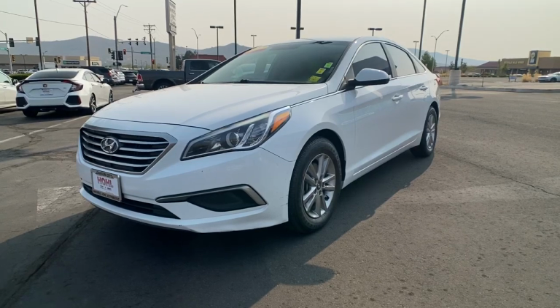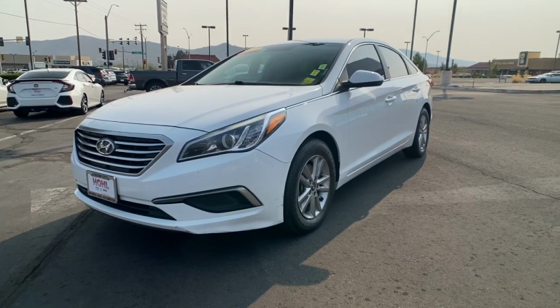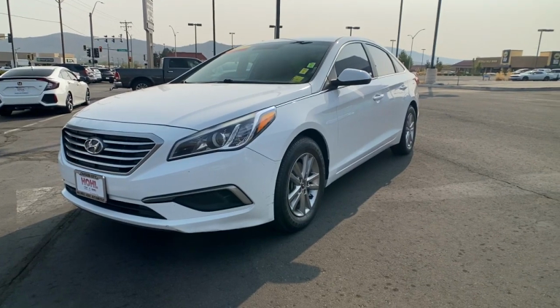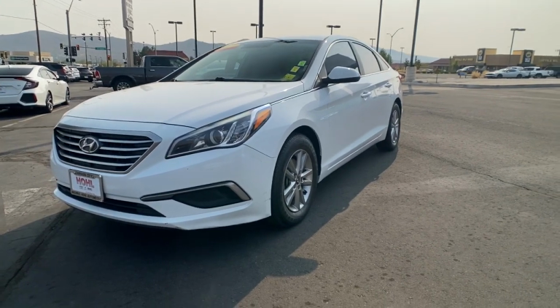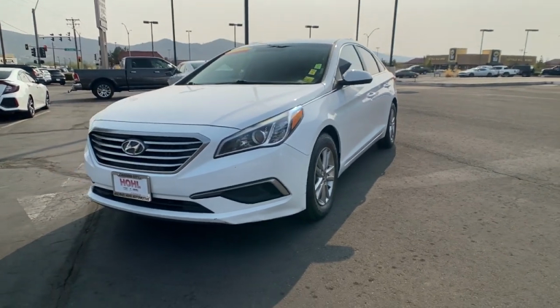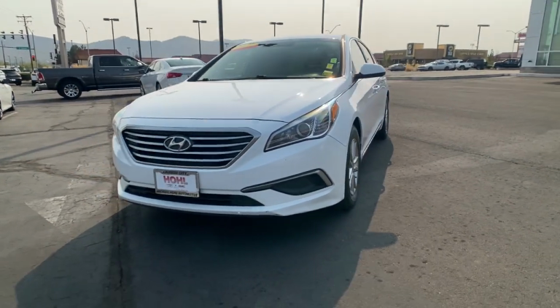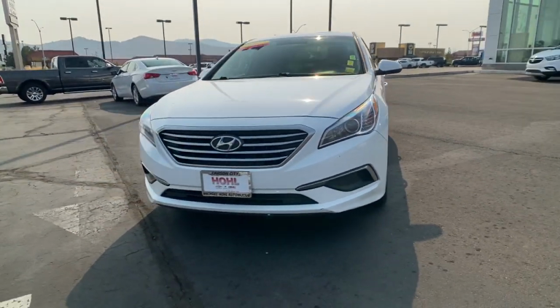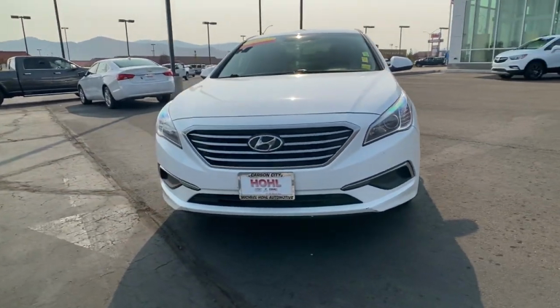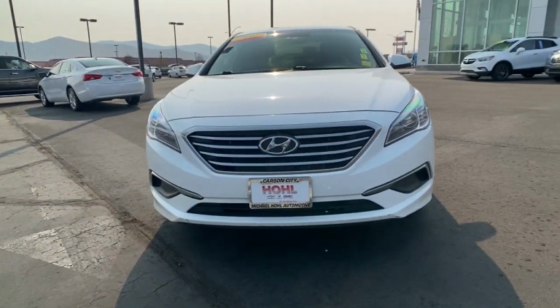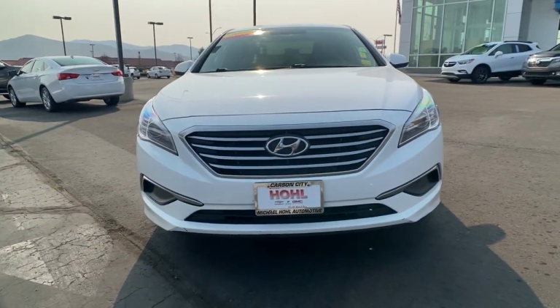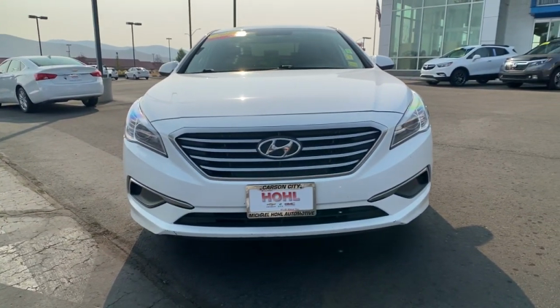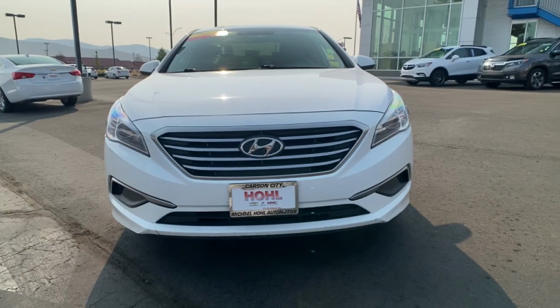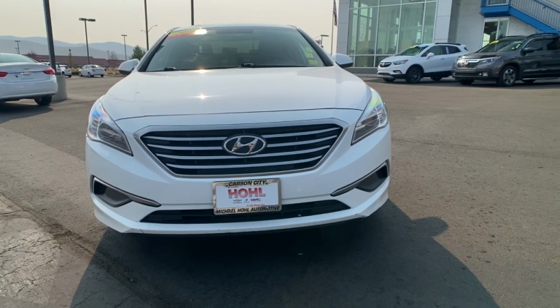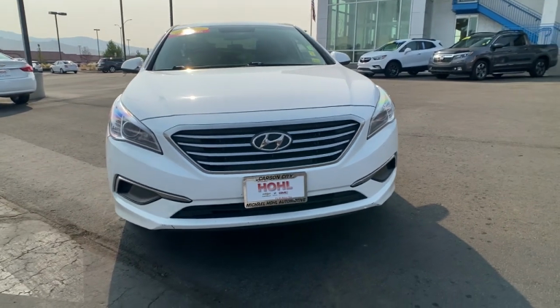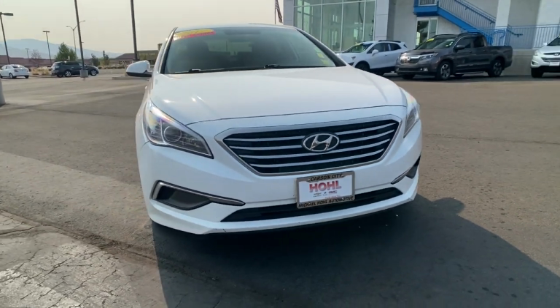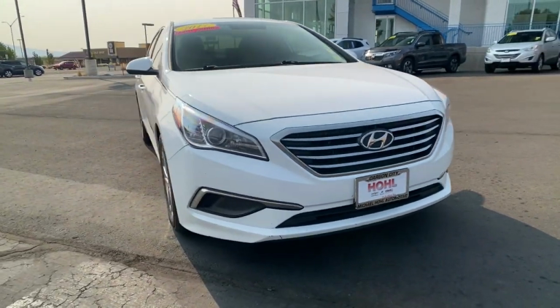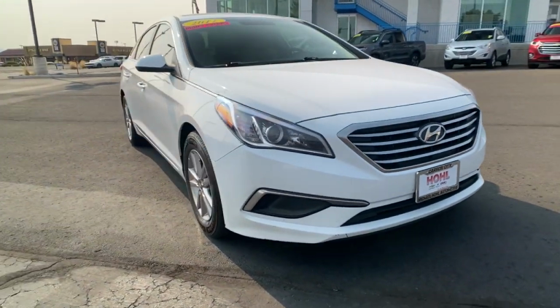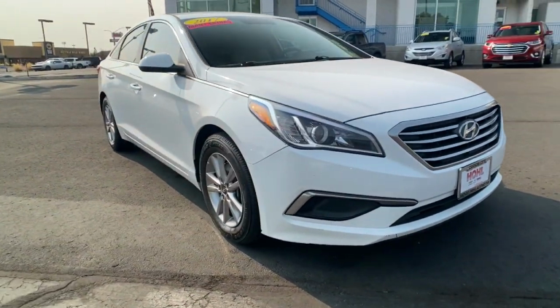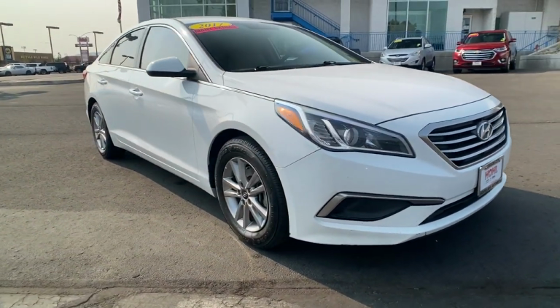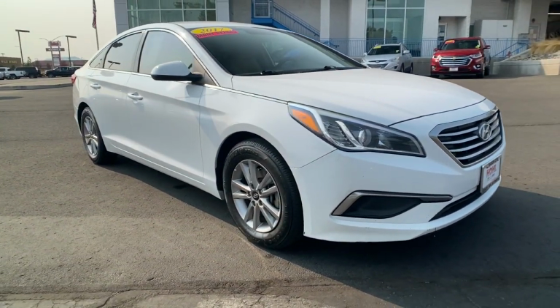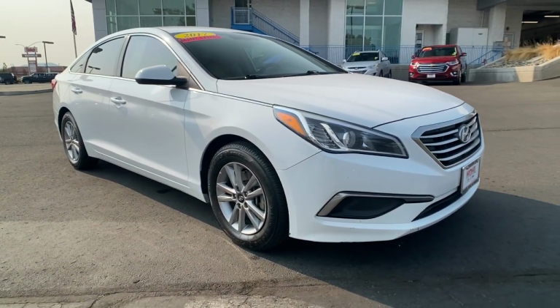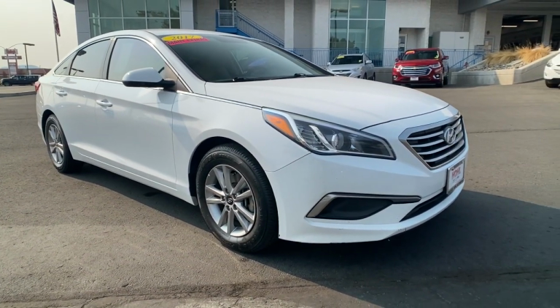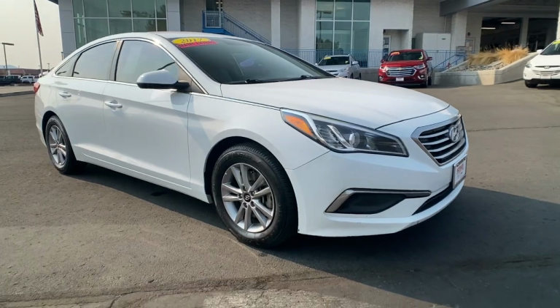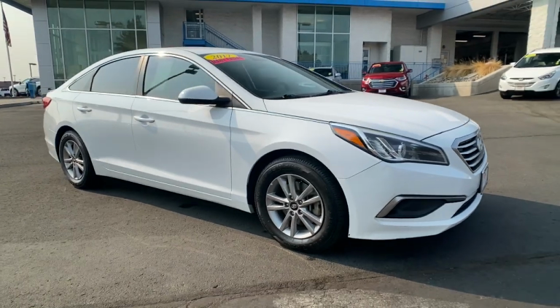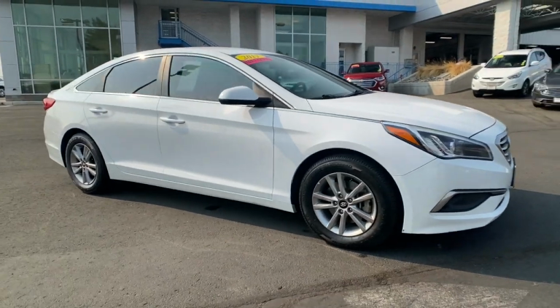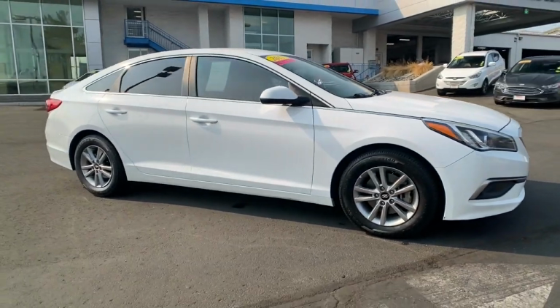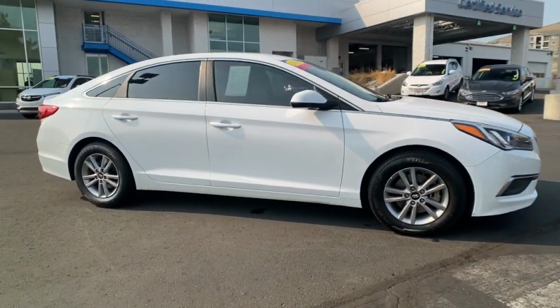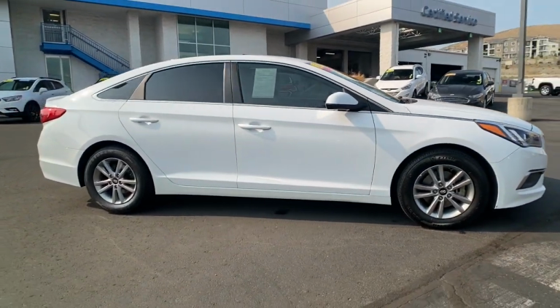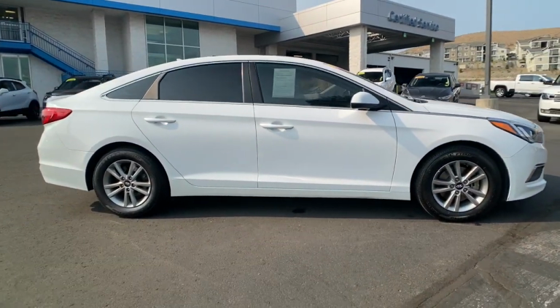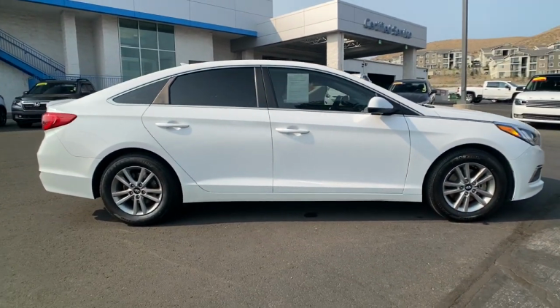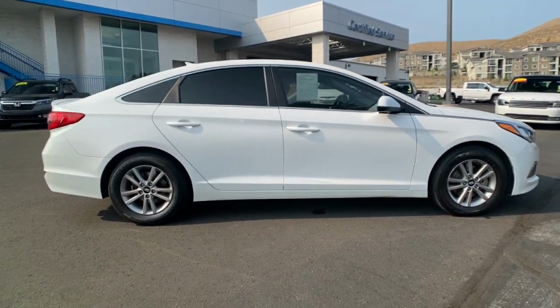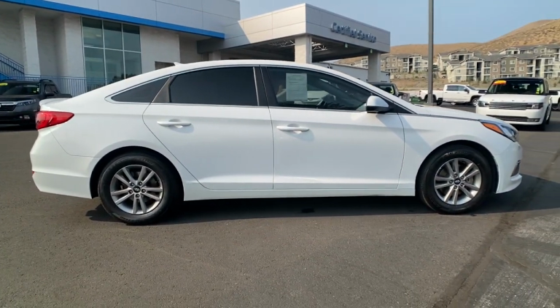Hop into the 2017 Hyundai Sonata. With less than 110,000 miles on the odometer, this vehicle stands out from the rest. Get the best of quality, comfort and convenience in this family-friendly Sonata.